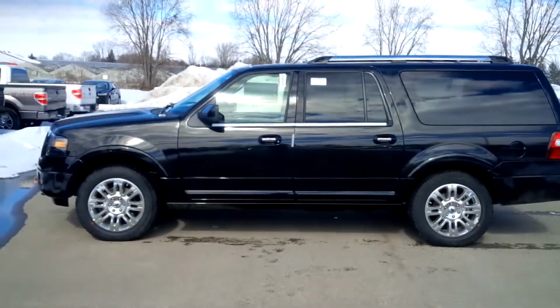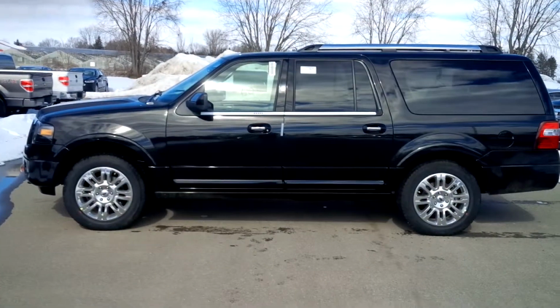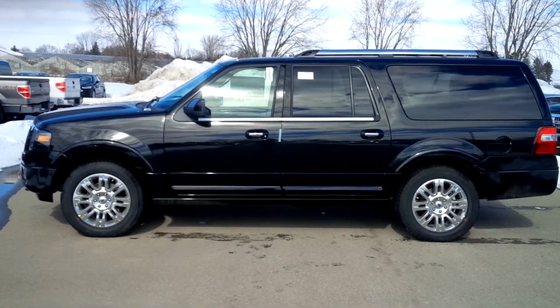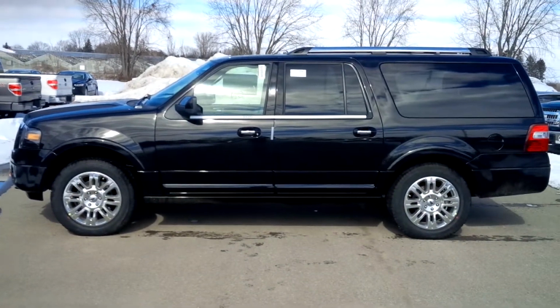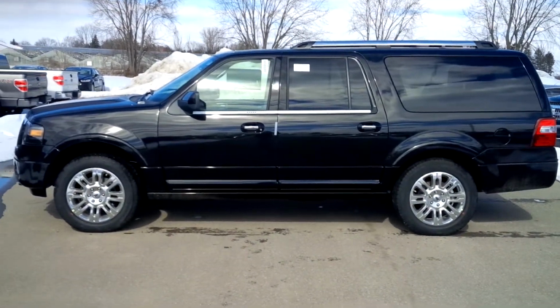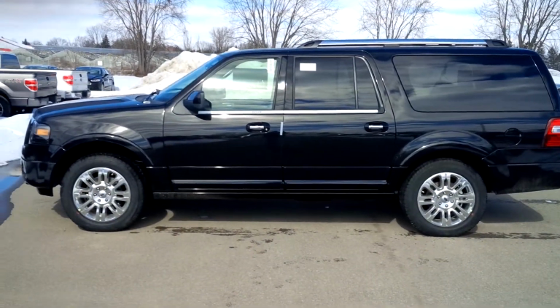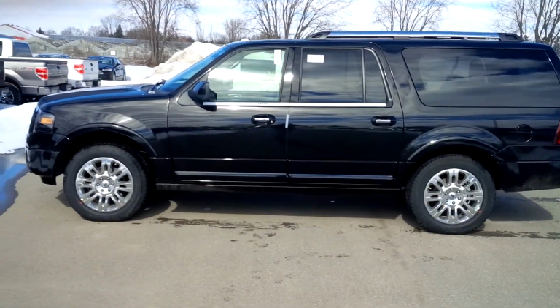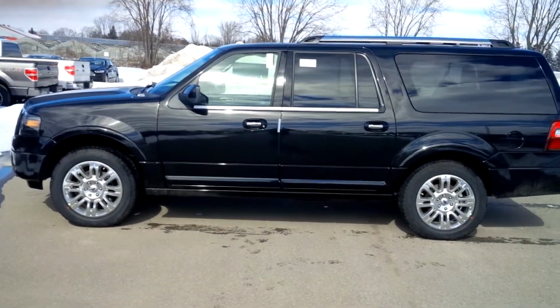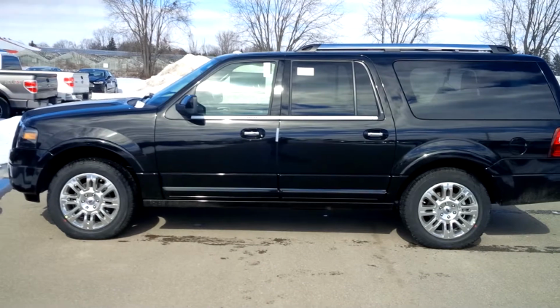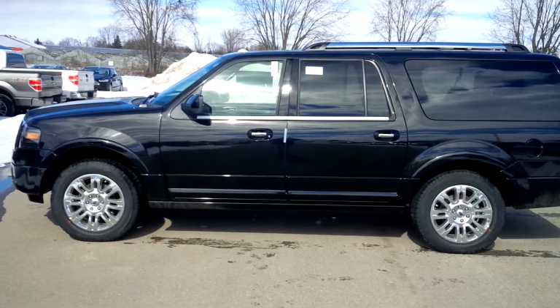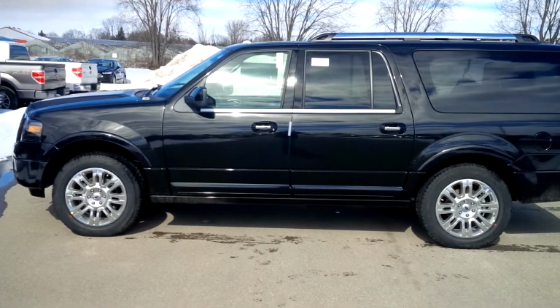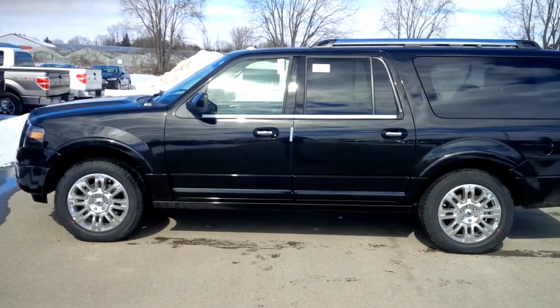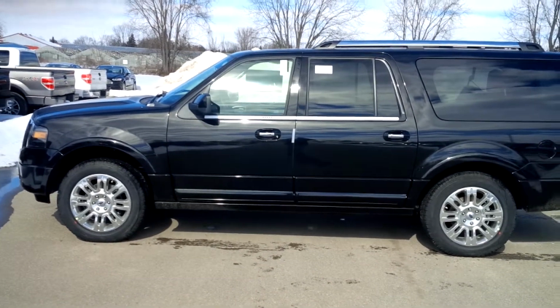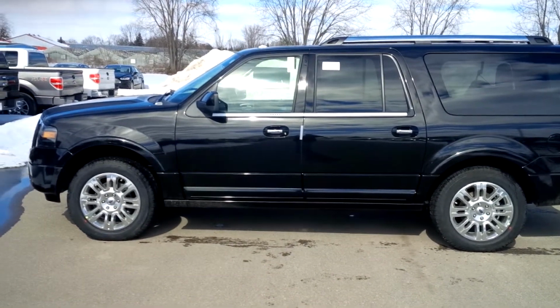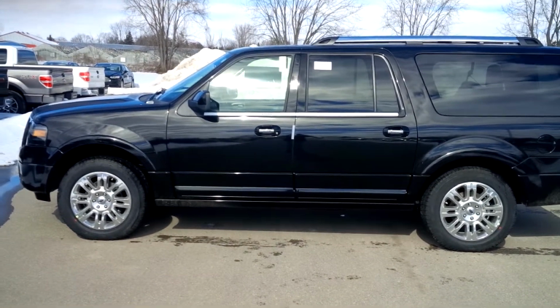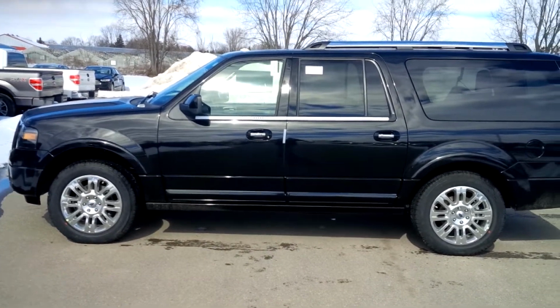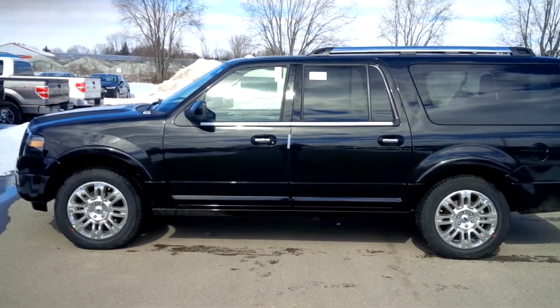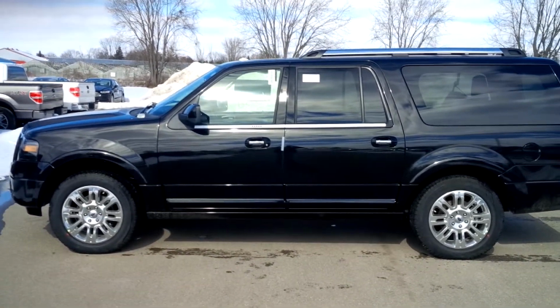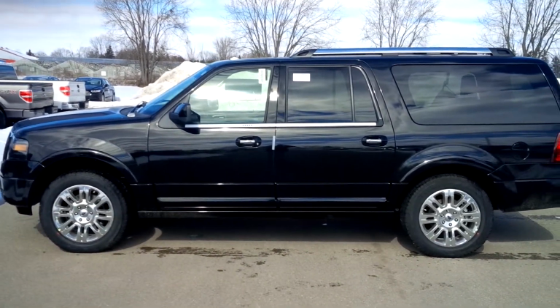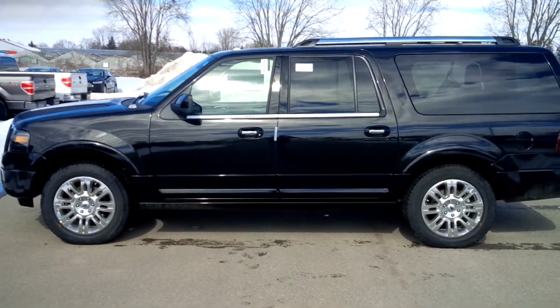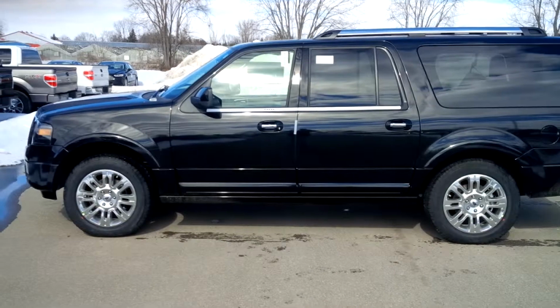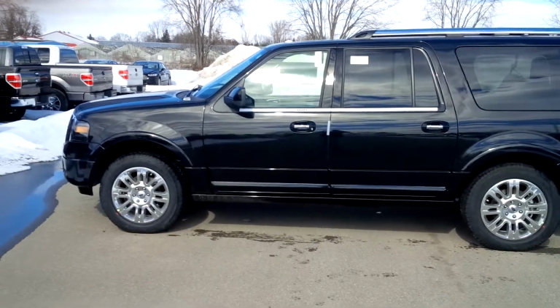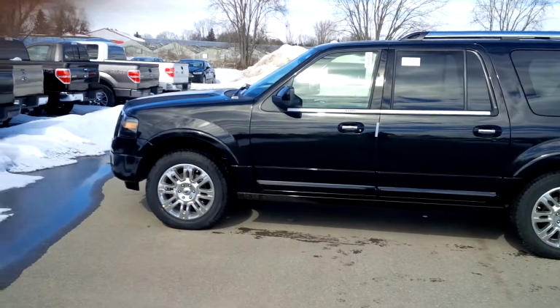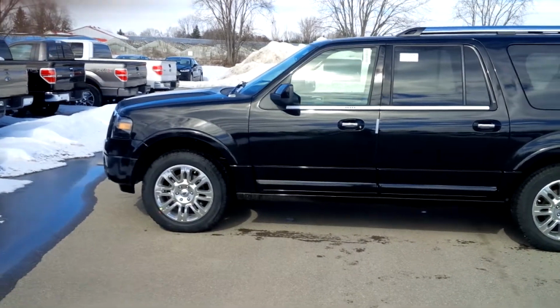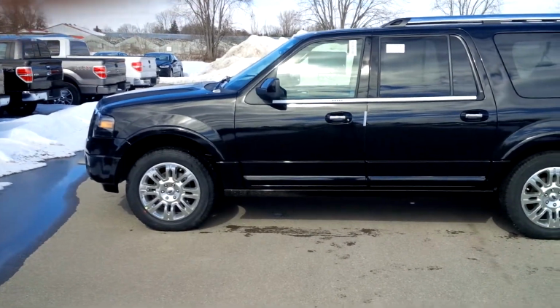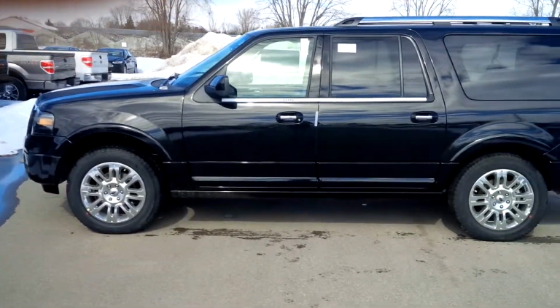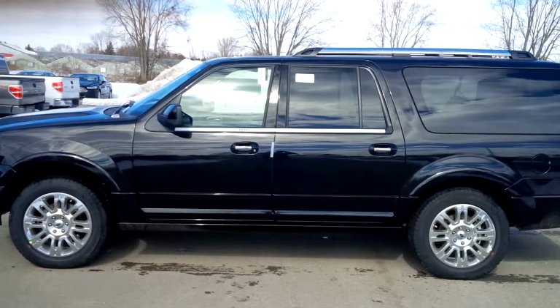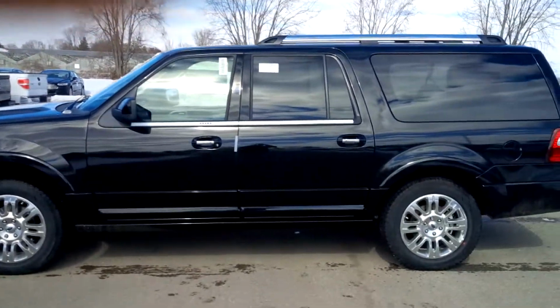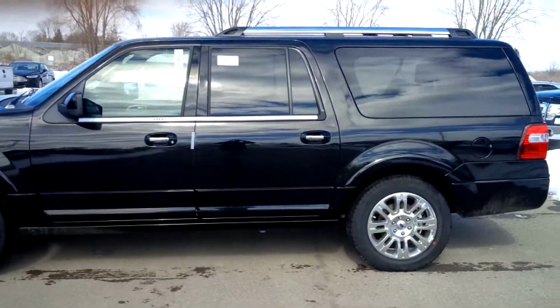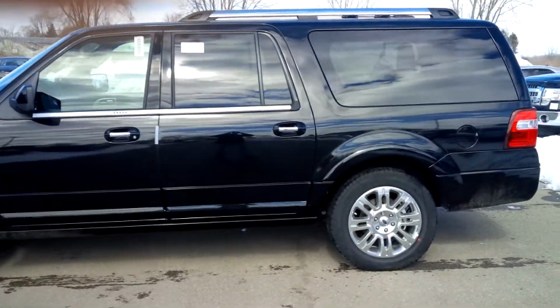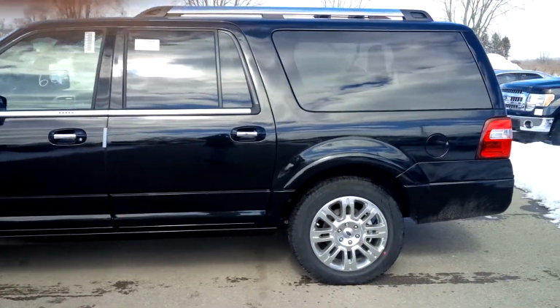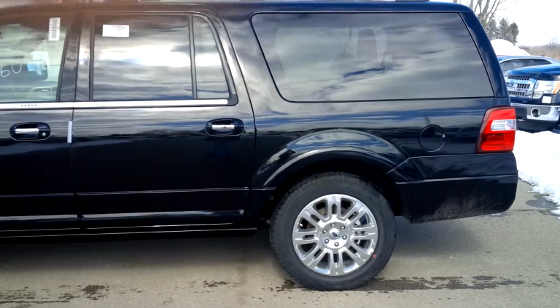Hey Steve, it's John Bold here from Northway Ford. I just spoke to you on the phone about the Expedition you were asking about. I figured I'd send you a little video about the one we've got here — a 2014 brand new Ford Expedition Max.